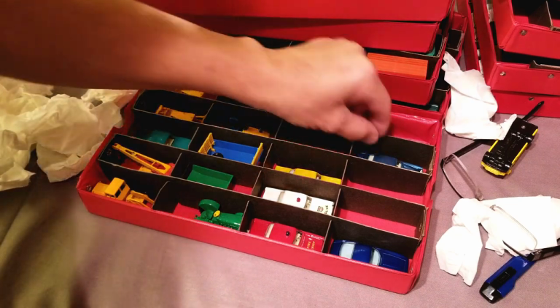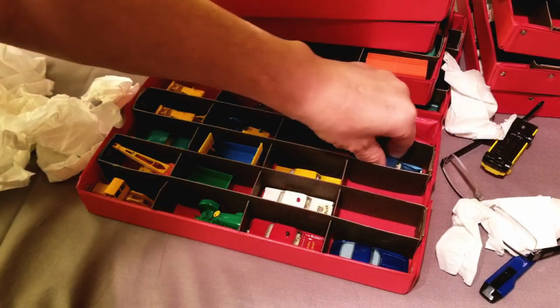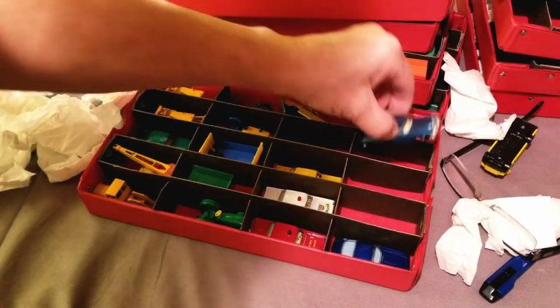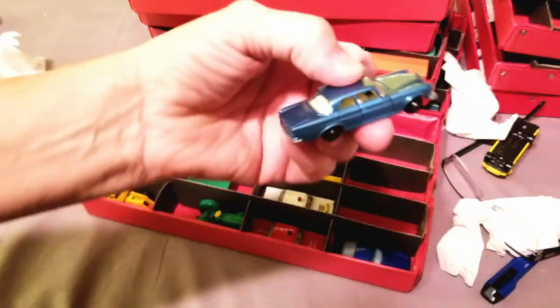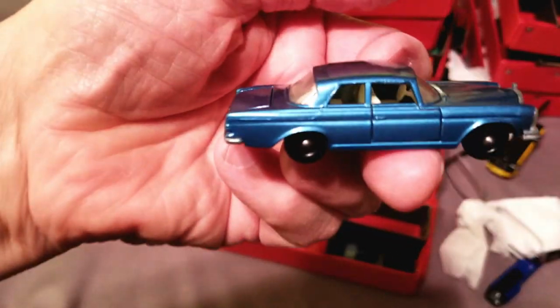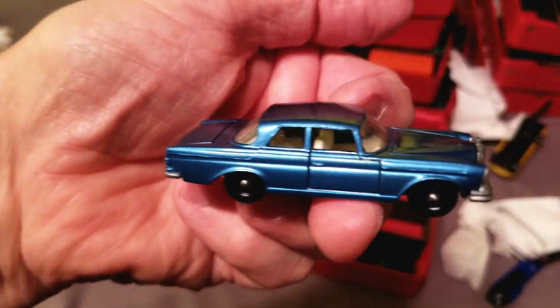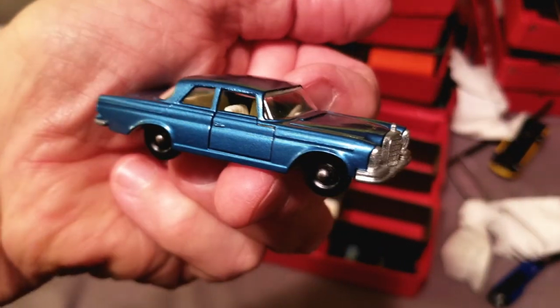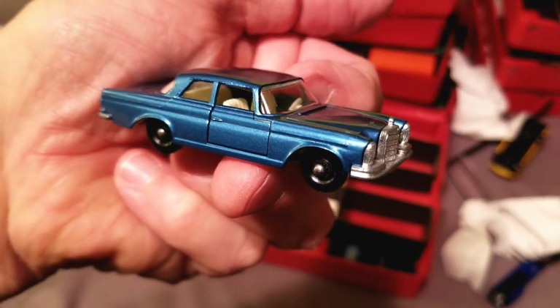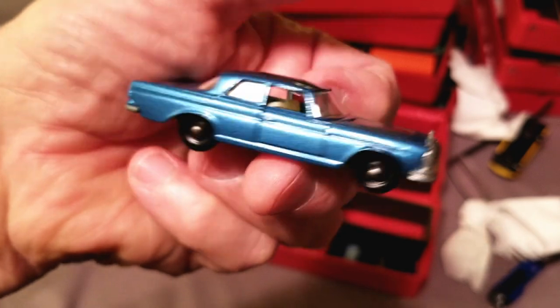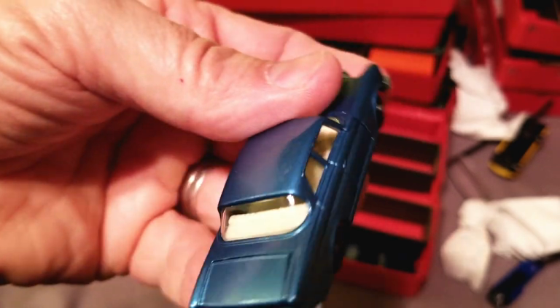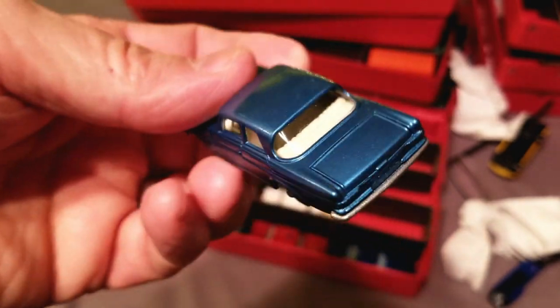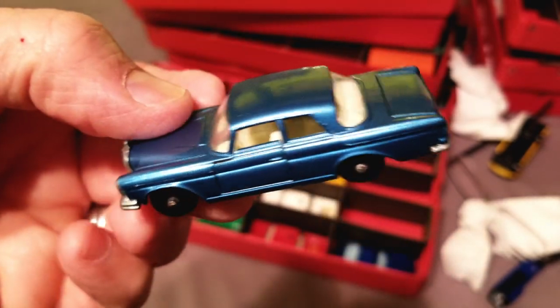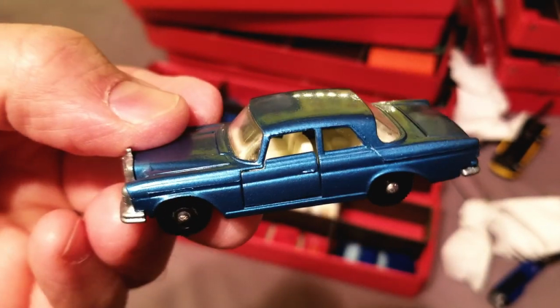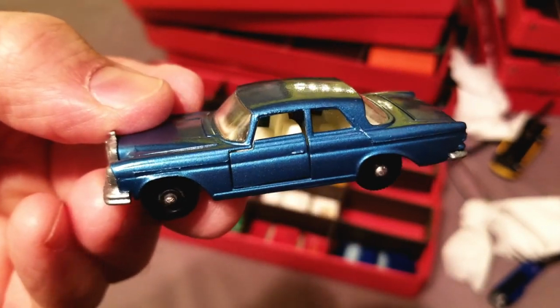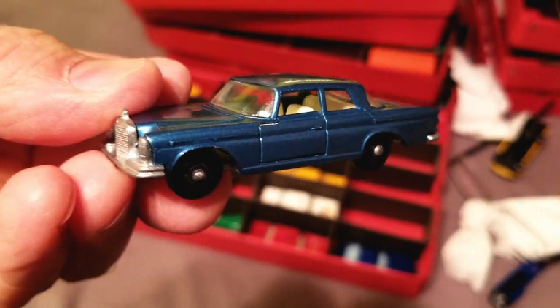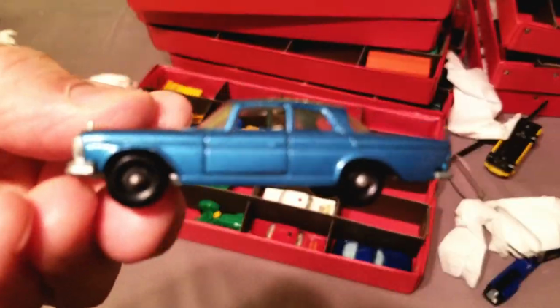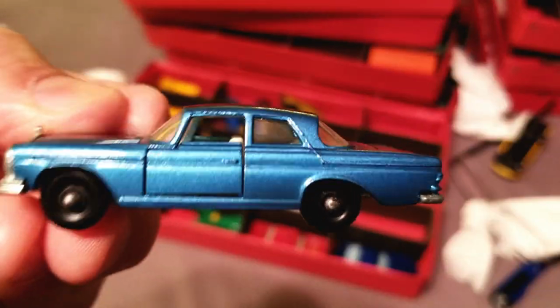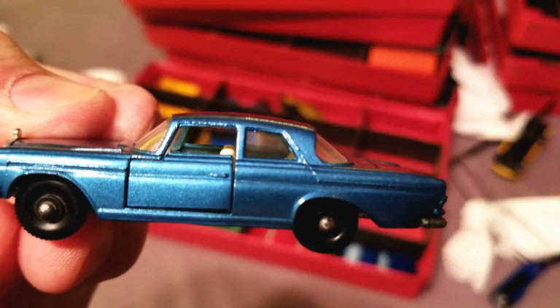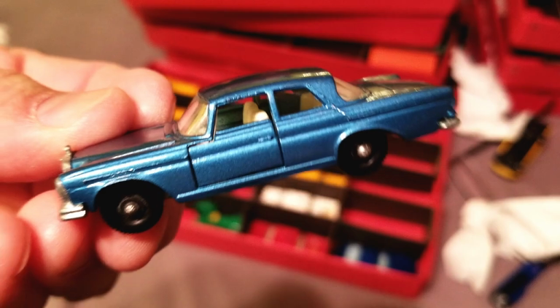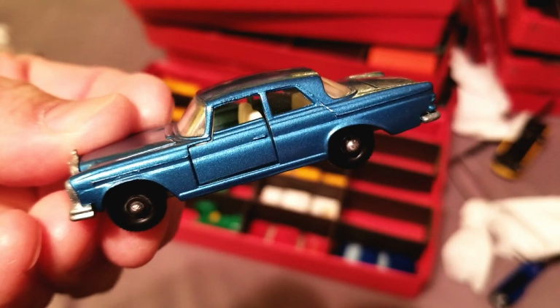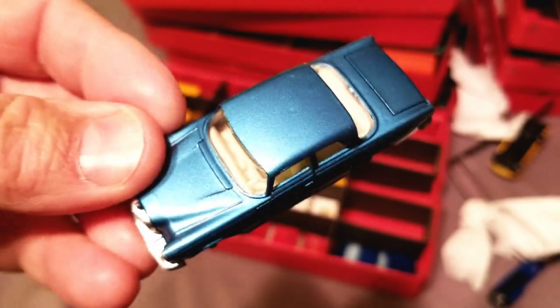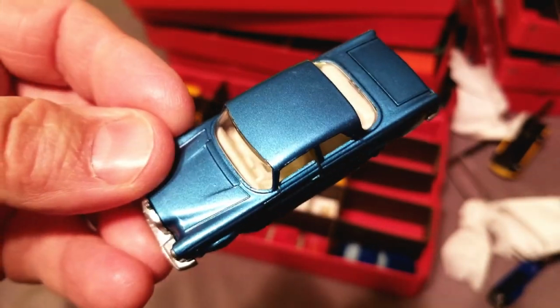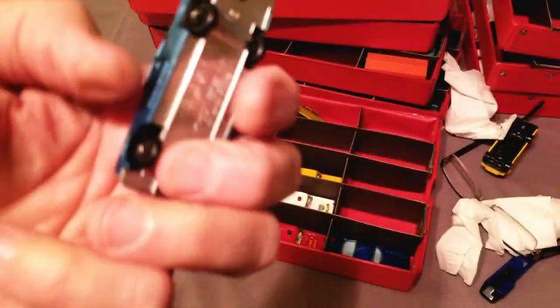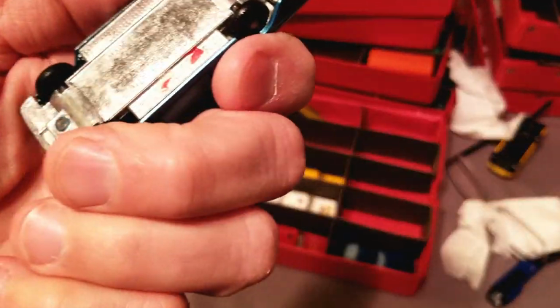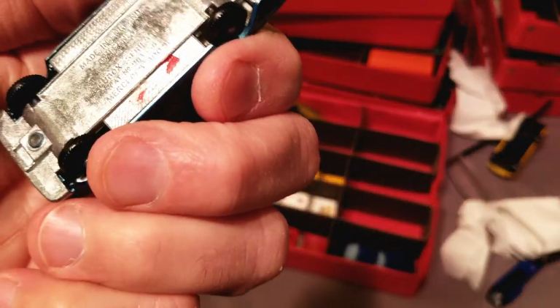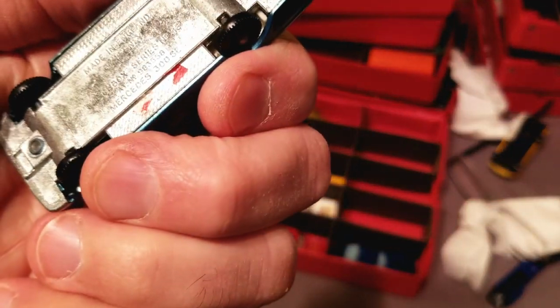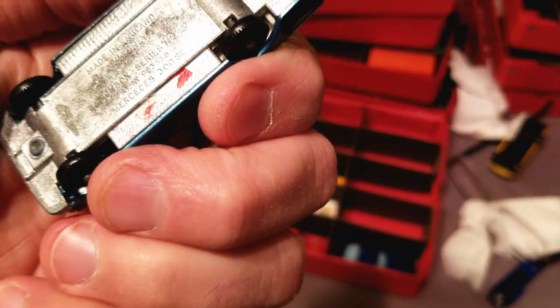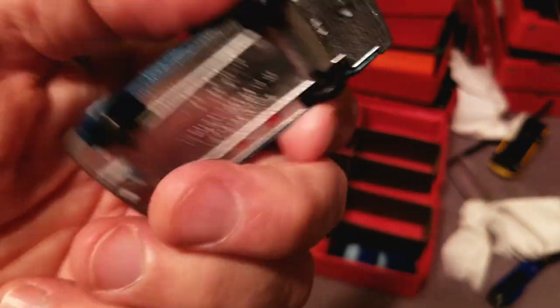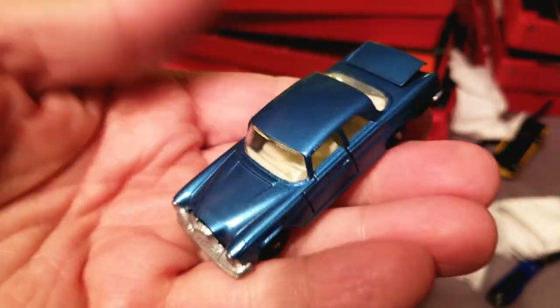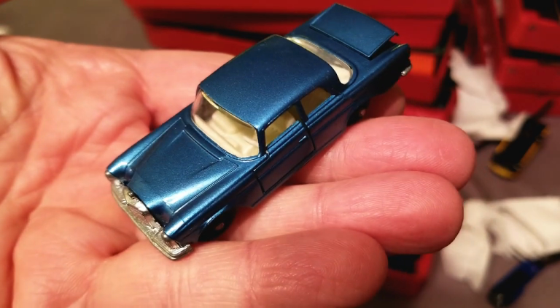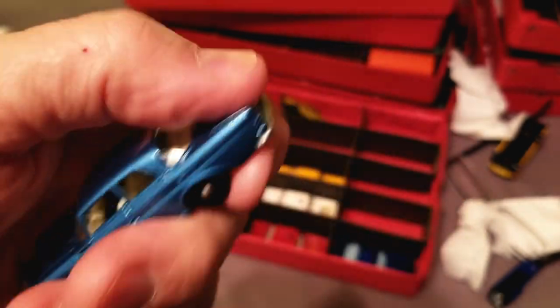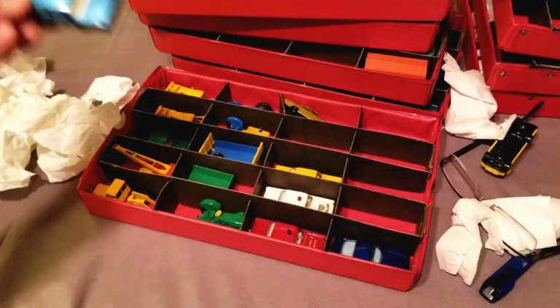We've got the big blue Mercedes — comes in blue or green. A lot of the Matchboxes just come in one color, and a few come in multiple colors. What is this? Number 46, I think. Yep, 46 — look at that, nailed that one.